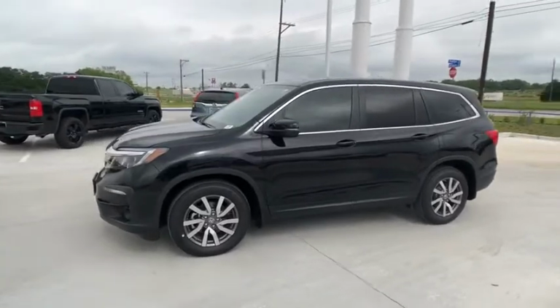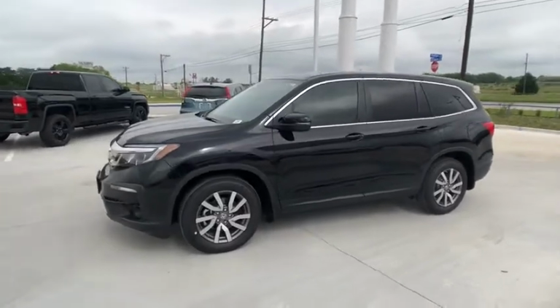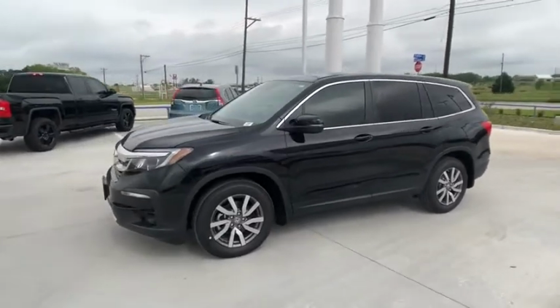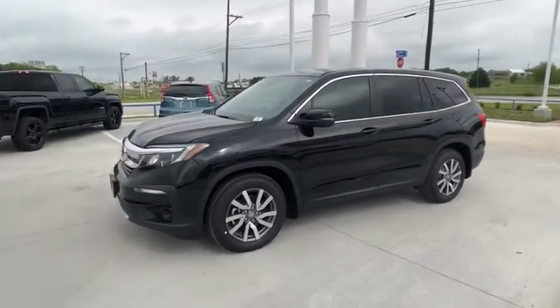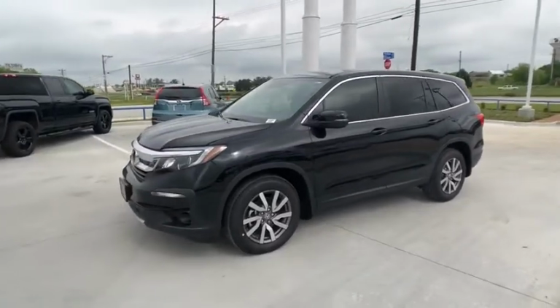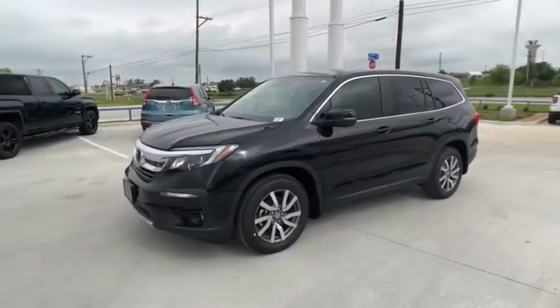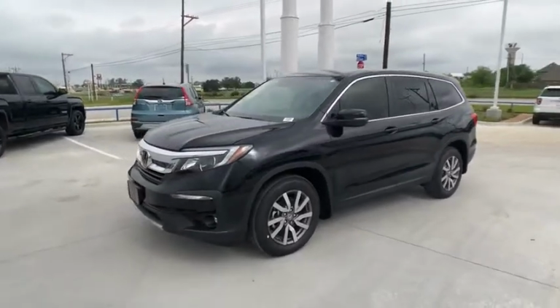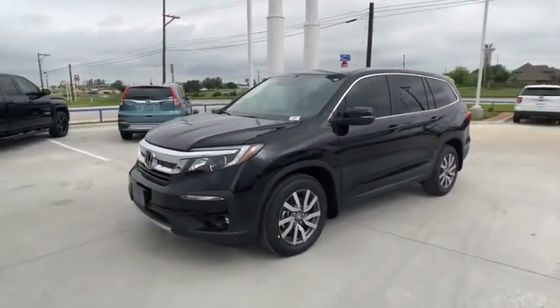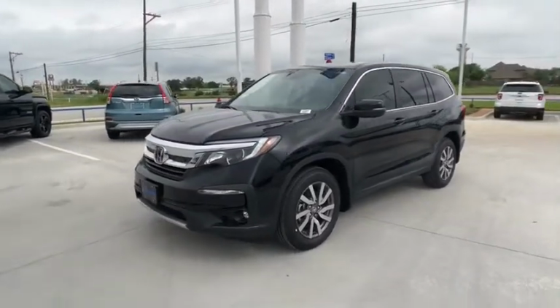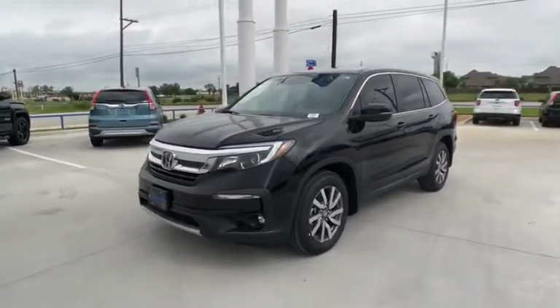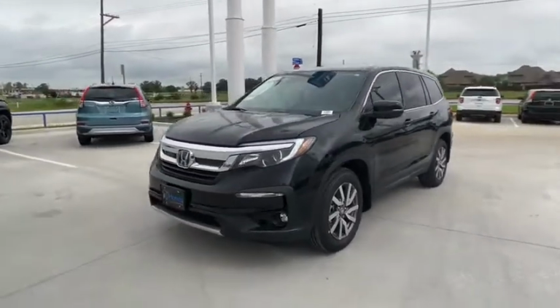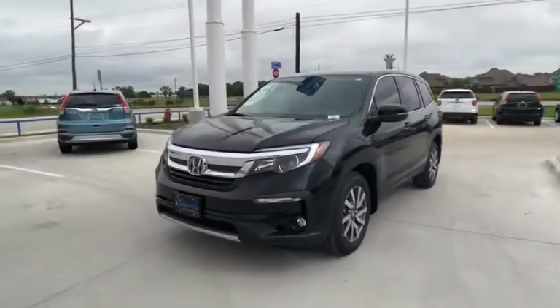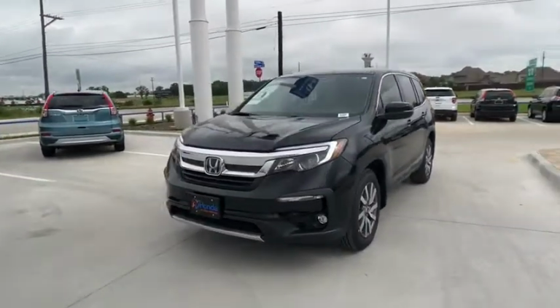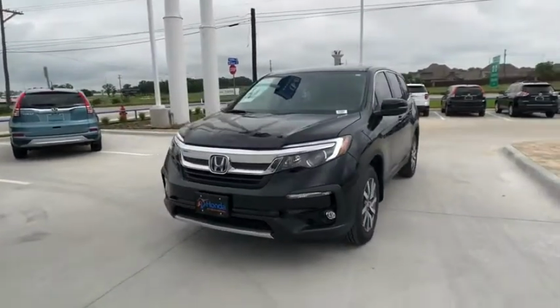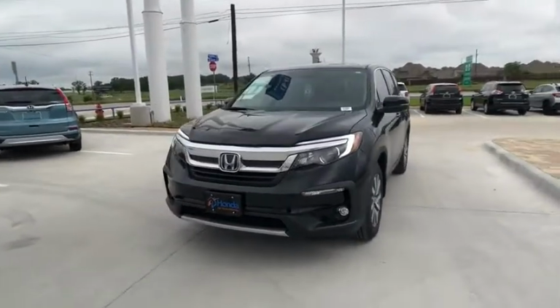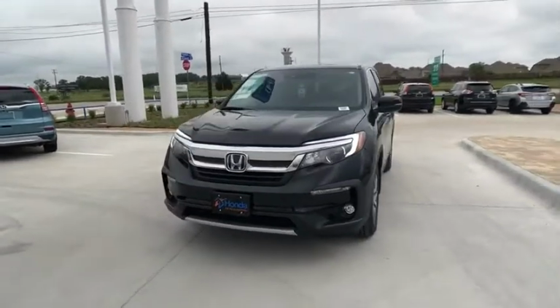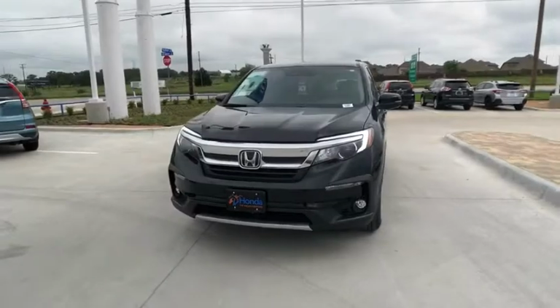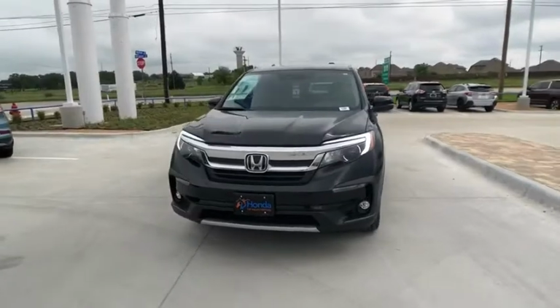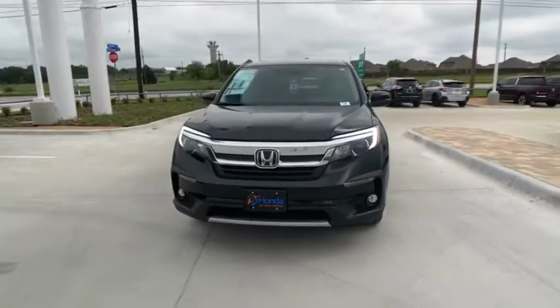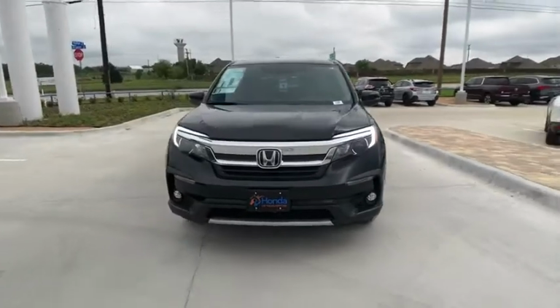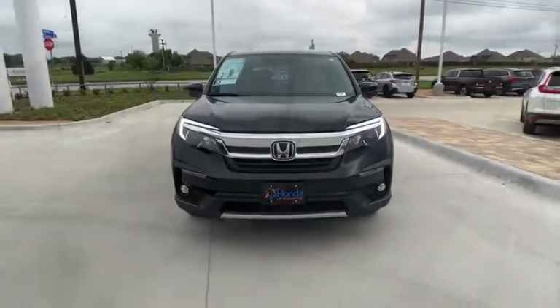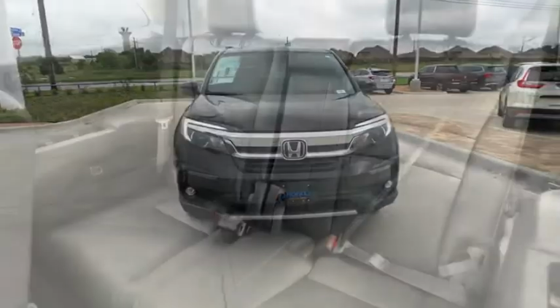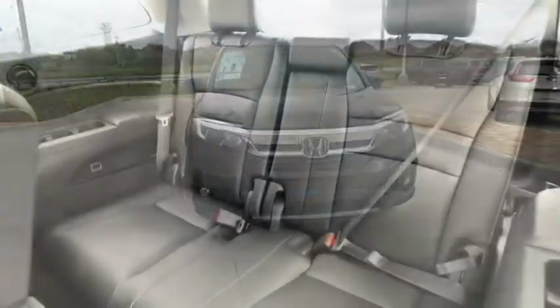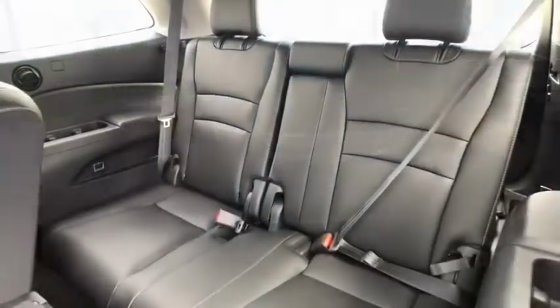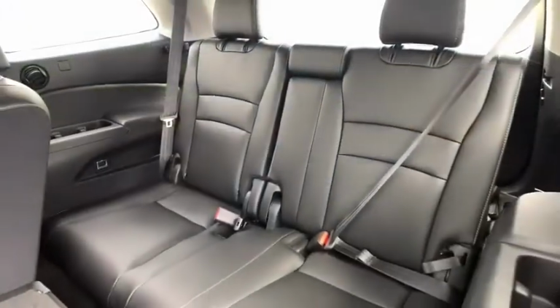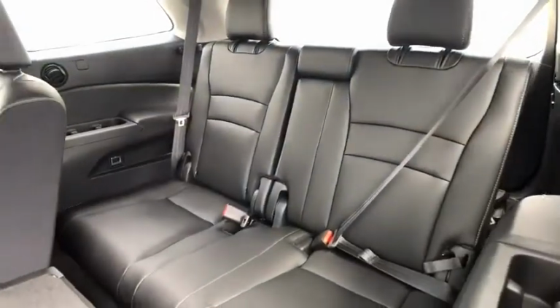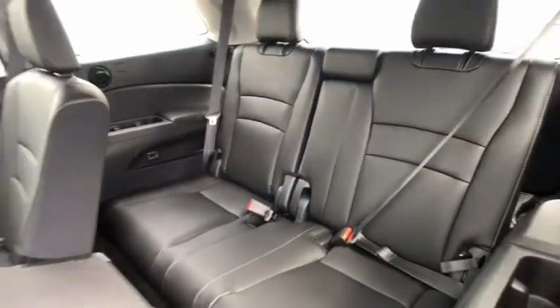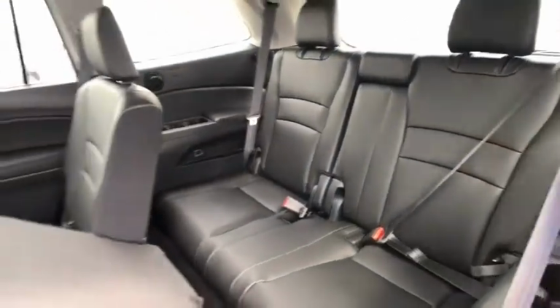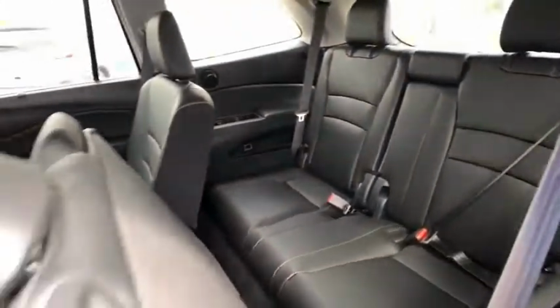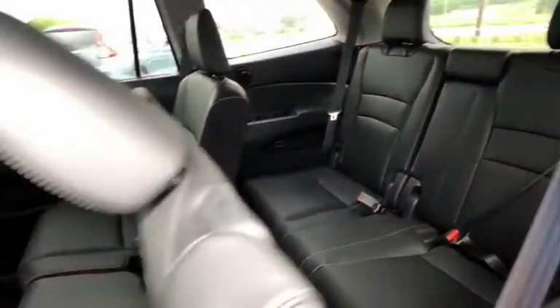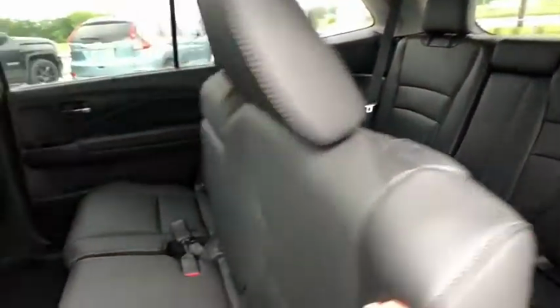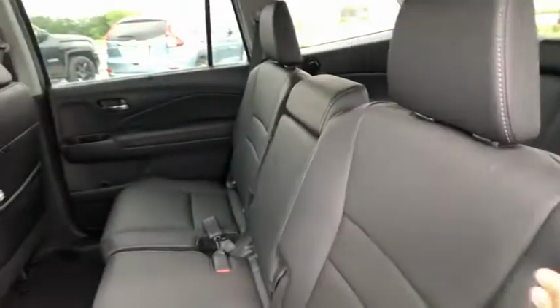Traction control, stability control, keyless entry, anti-lock braking system, lane departure warning, Bluetooth, leather-wrapped steering wheel.